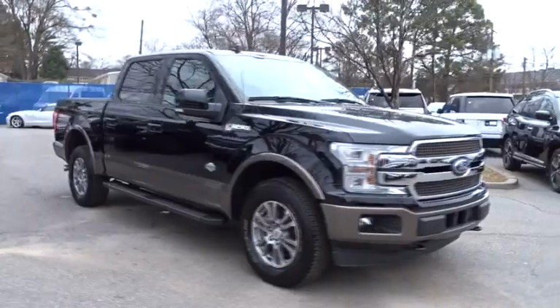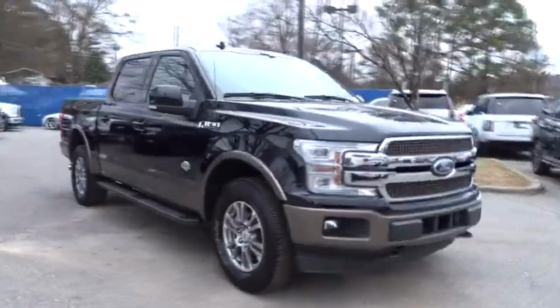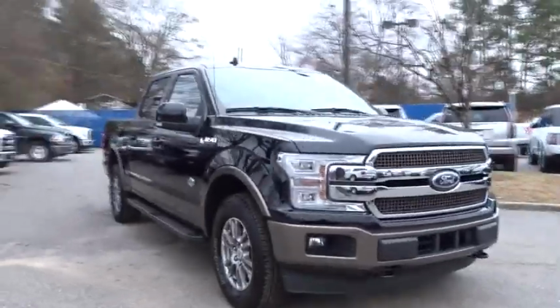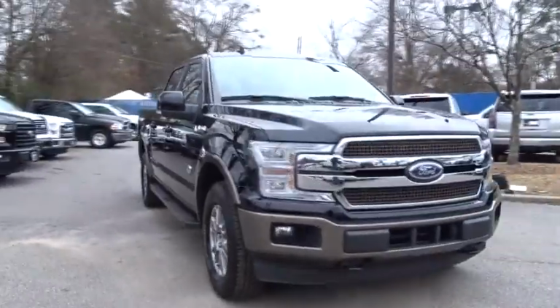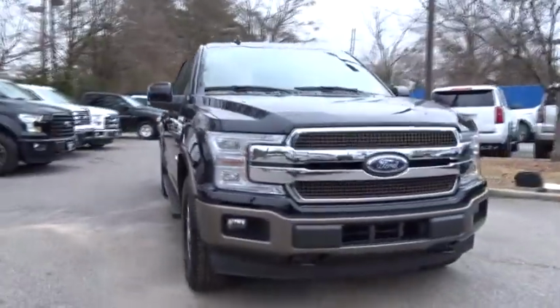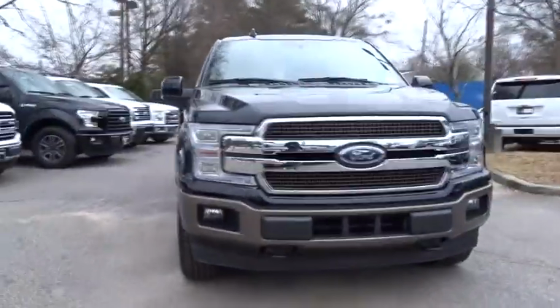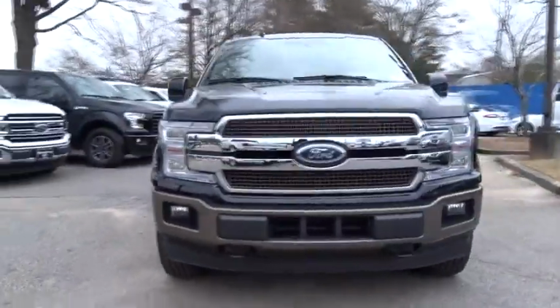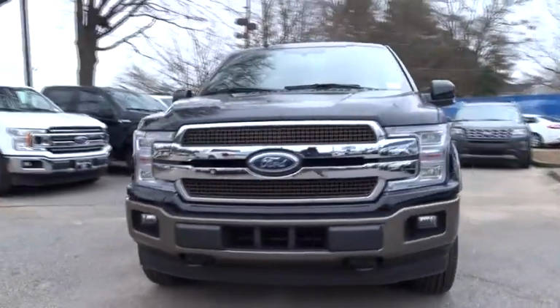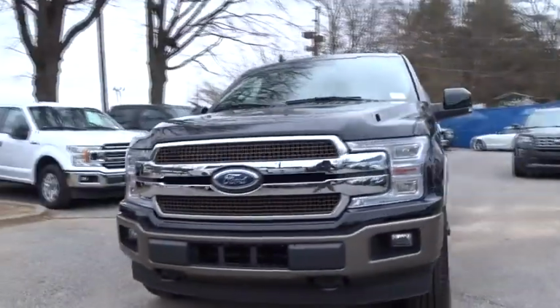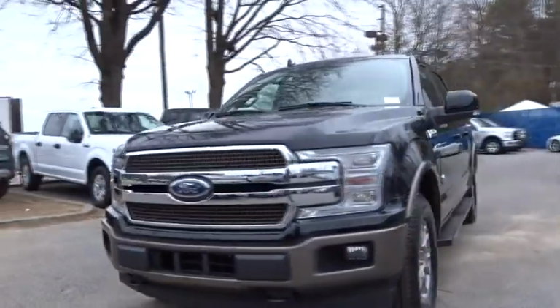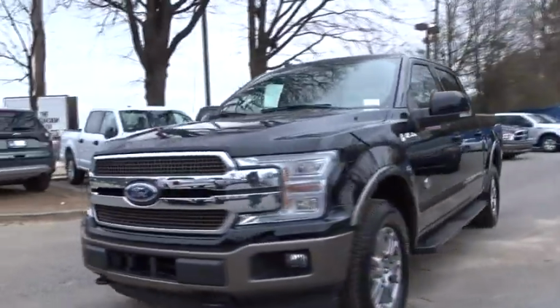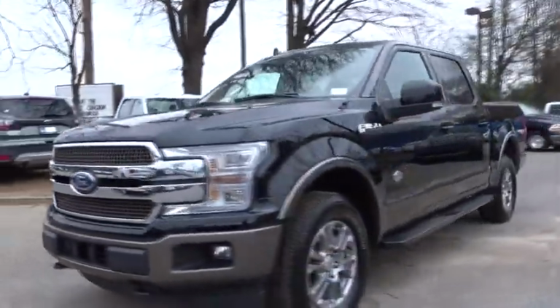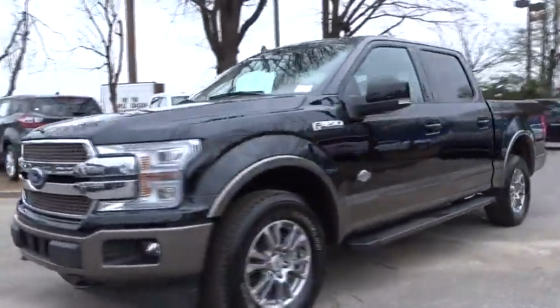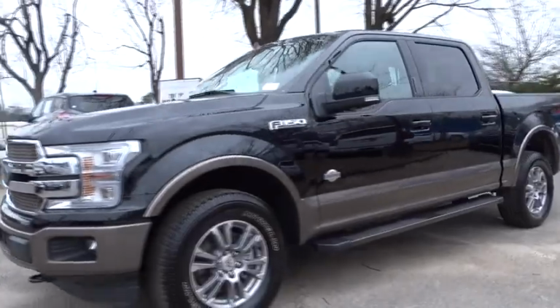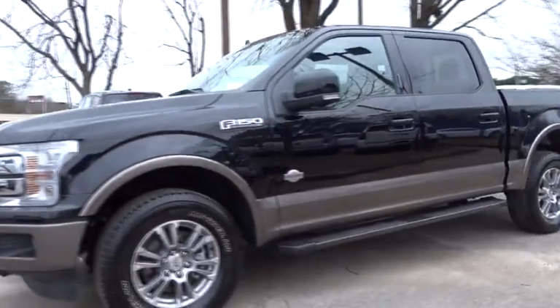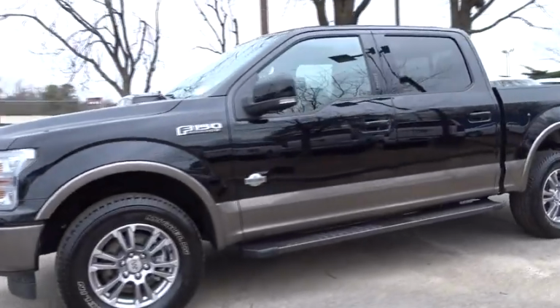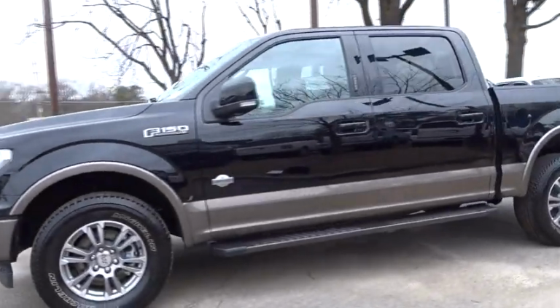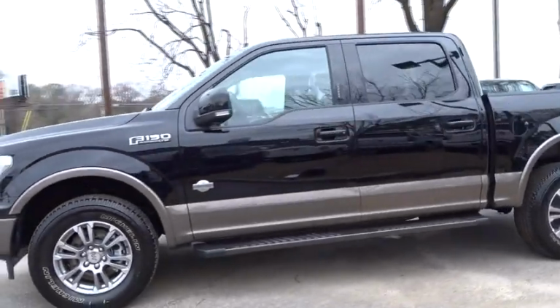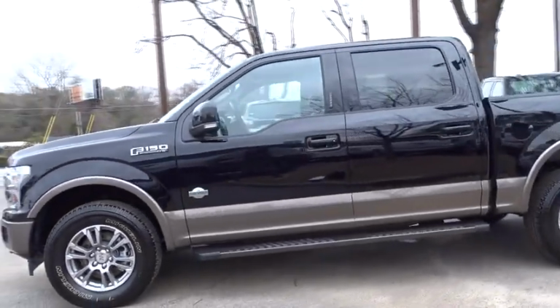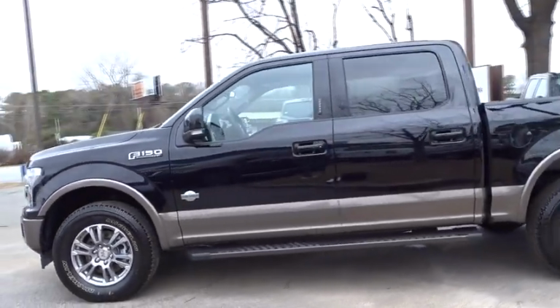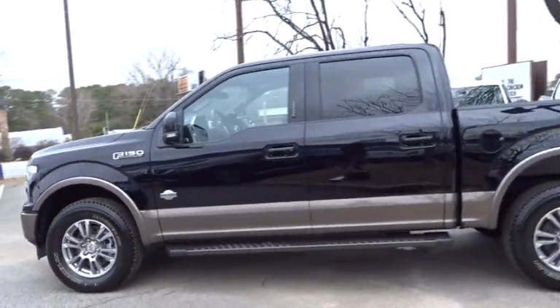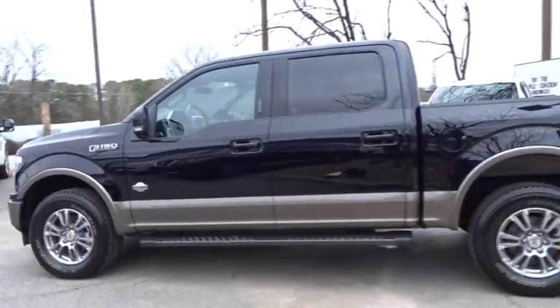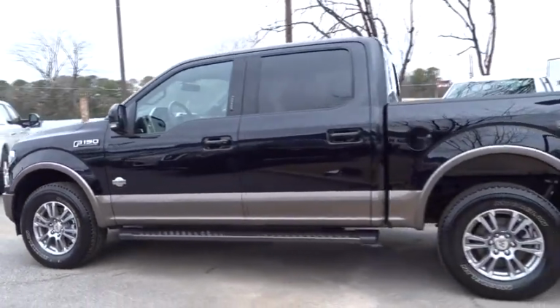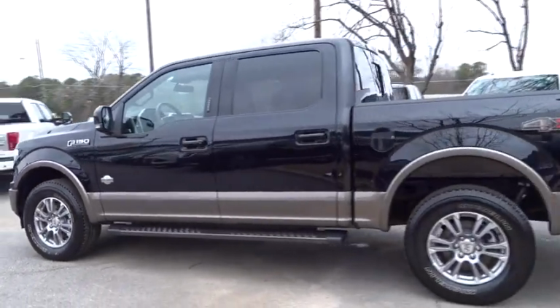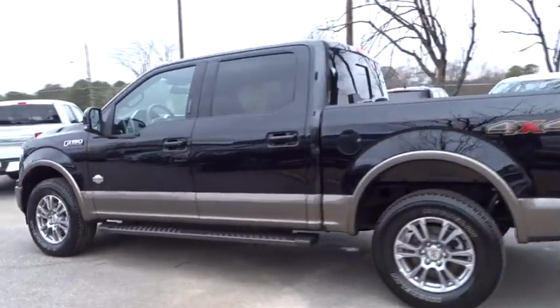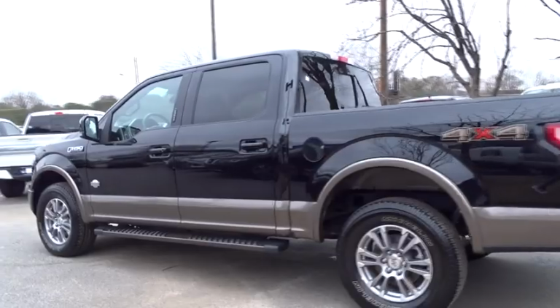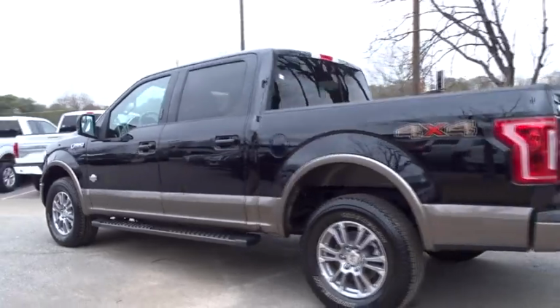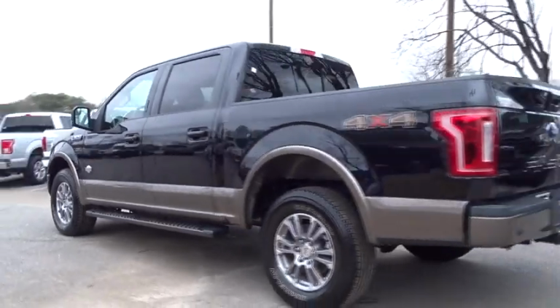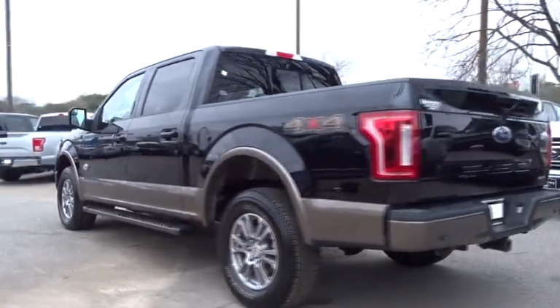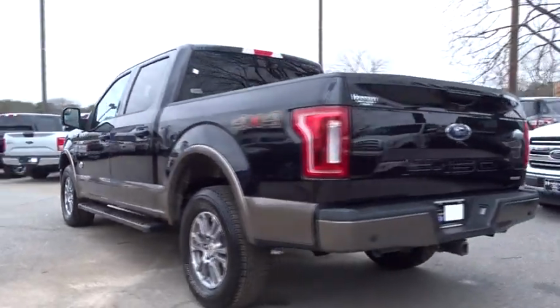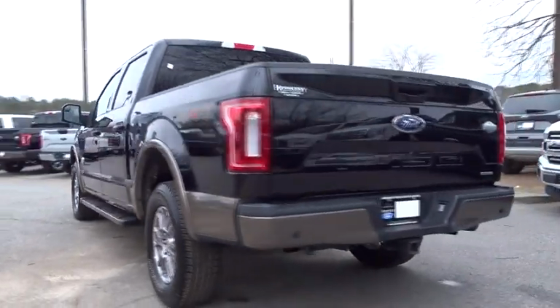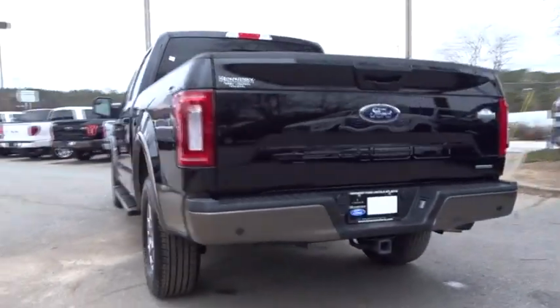The 2018 Ford F-150. A Ford F-150 knows how to handle any situation. It's built to follow orders. No whining. This vehicle has less than 20,000 miles.